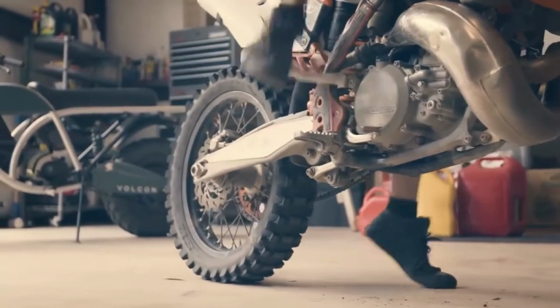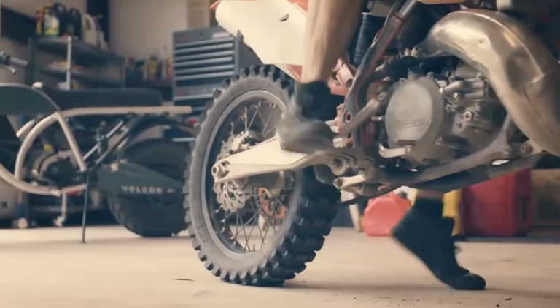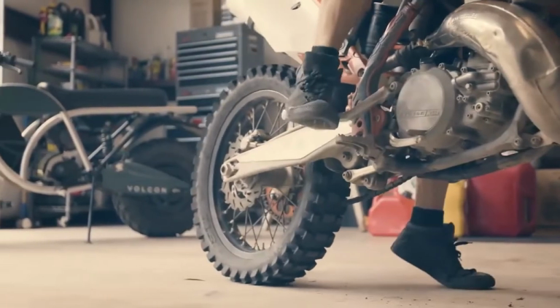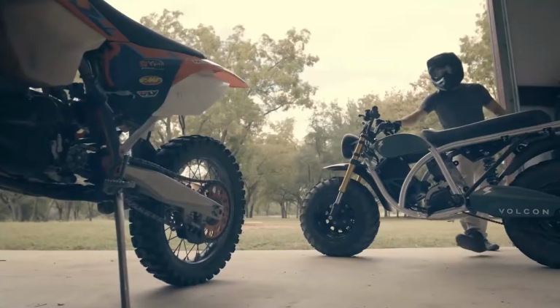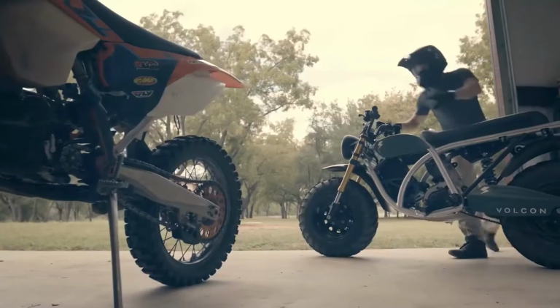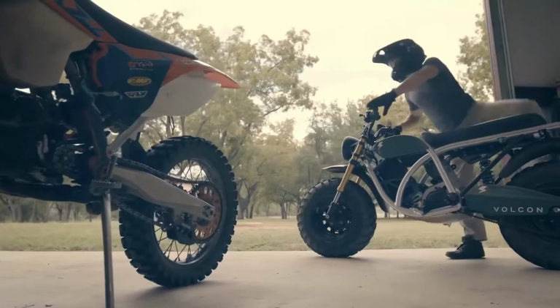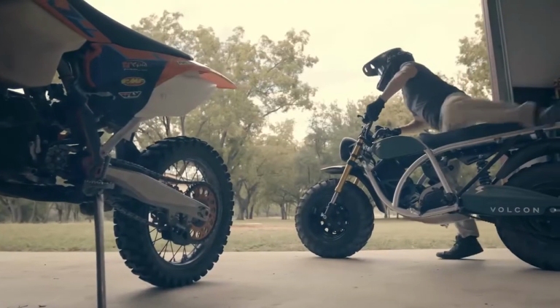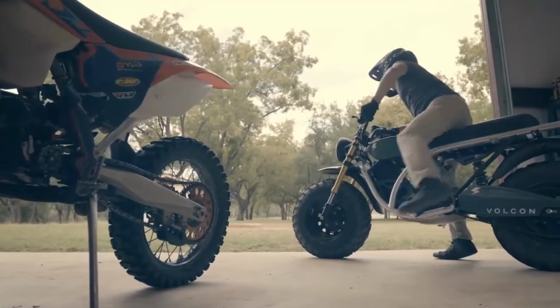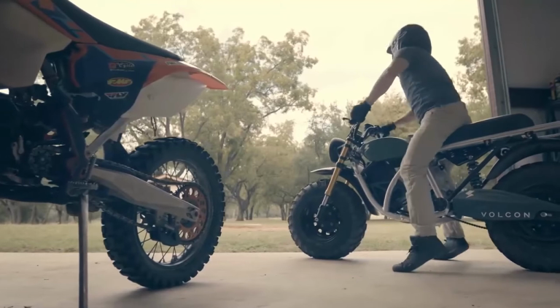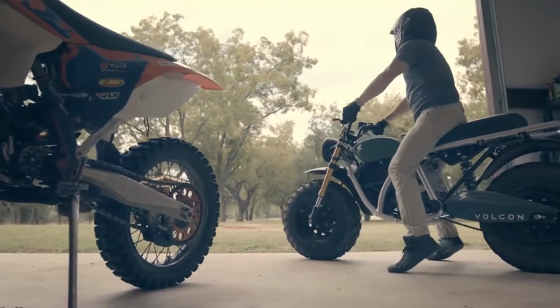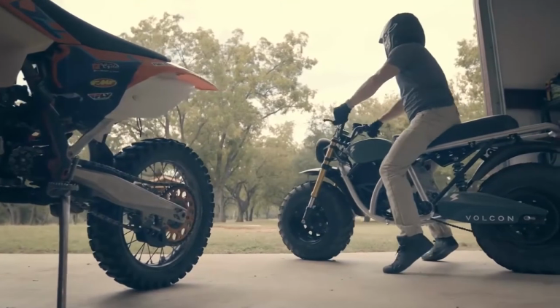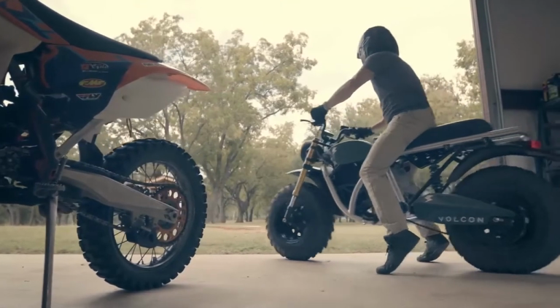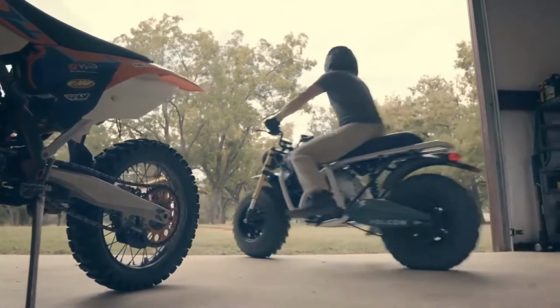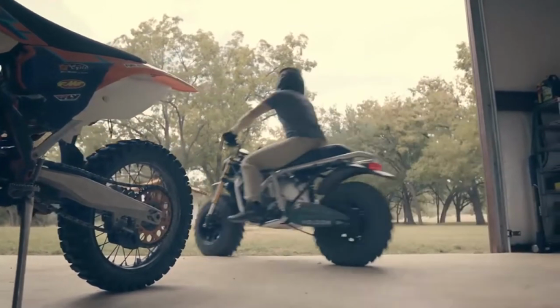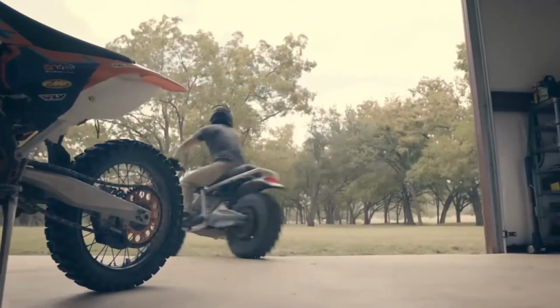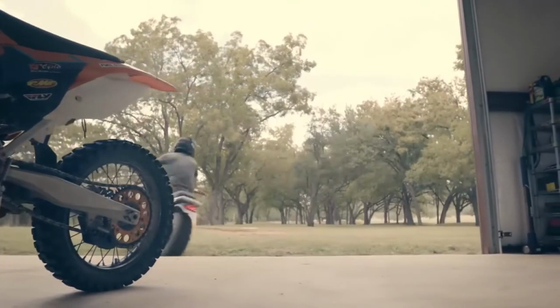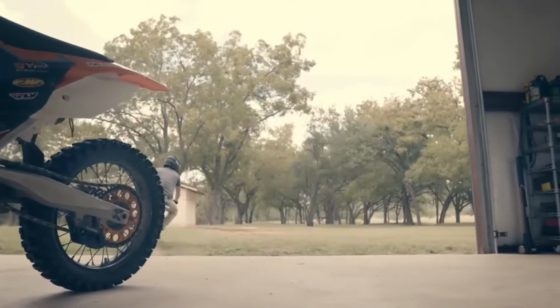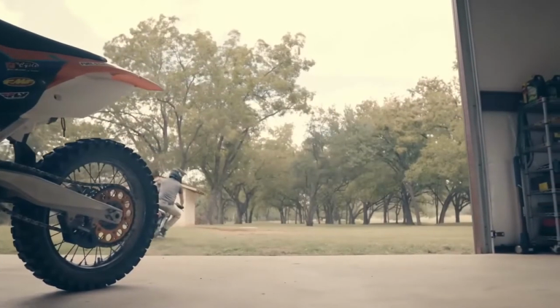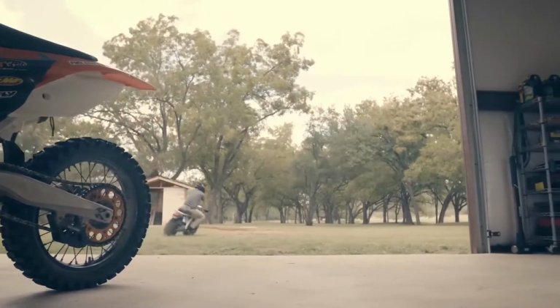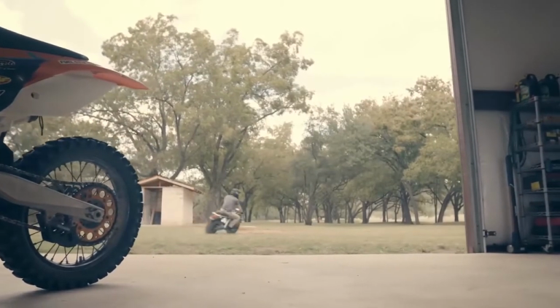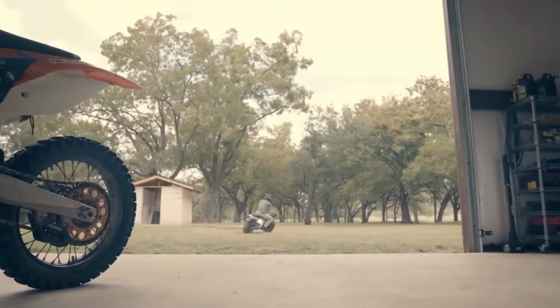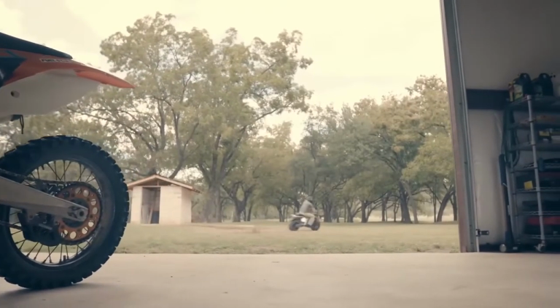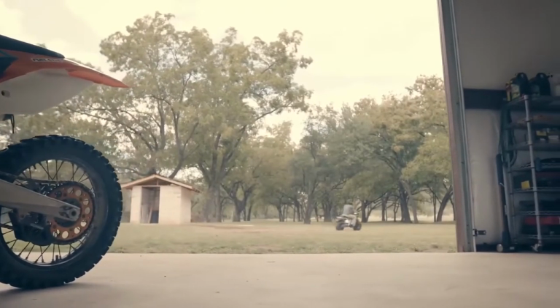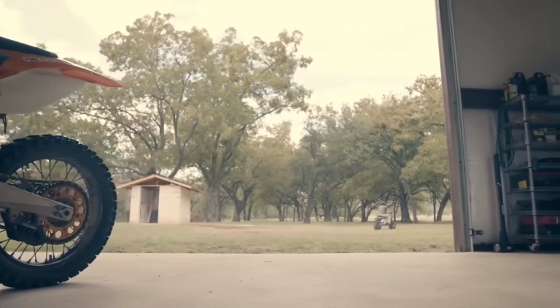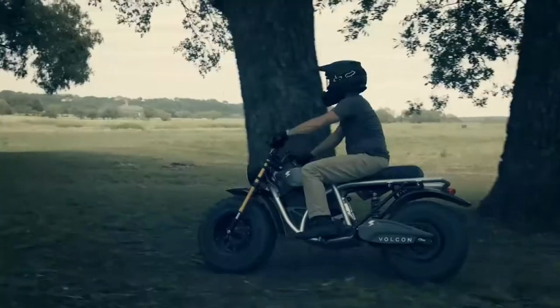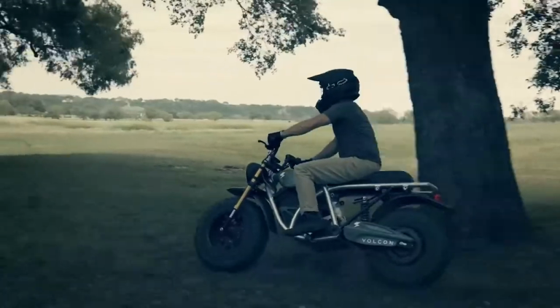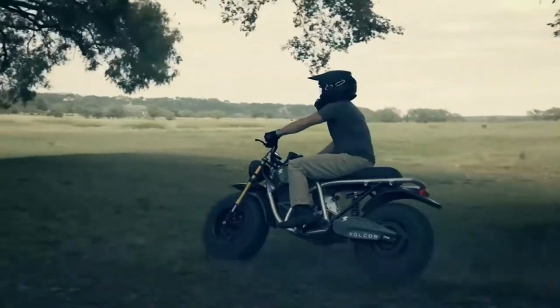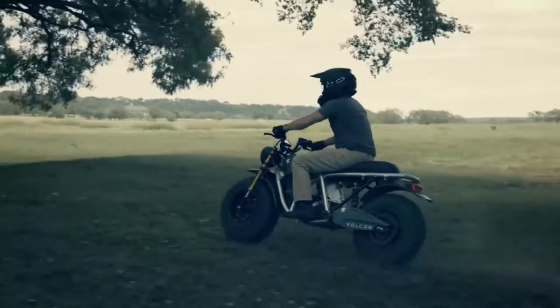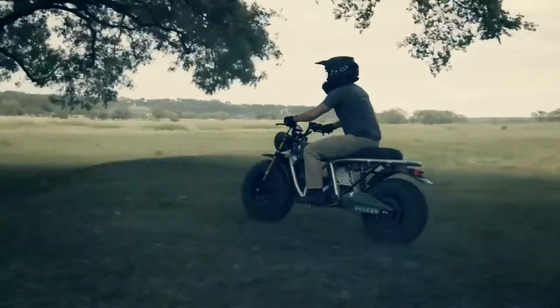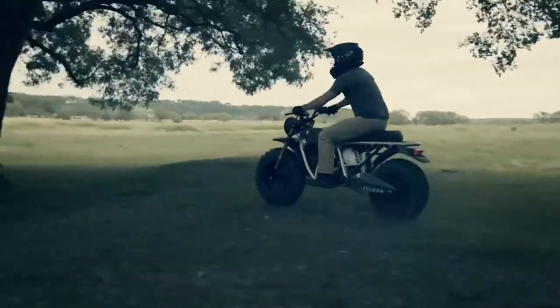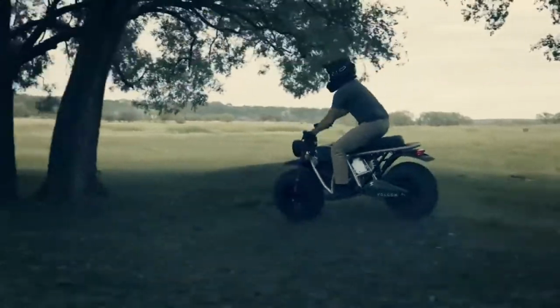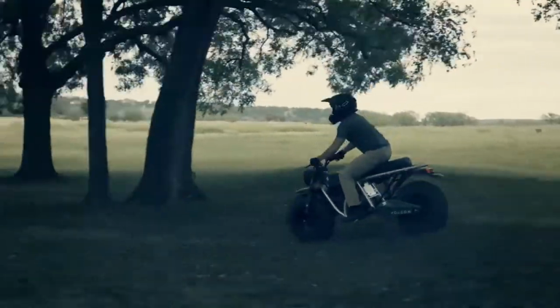There are three riding modes, and accessory seats and handlebars with different heights. As the young rider grows, the Runt evolves with them.